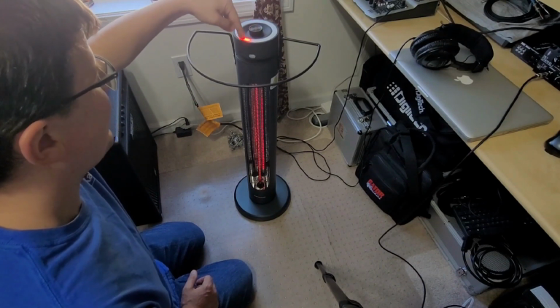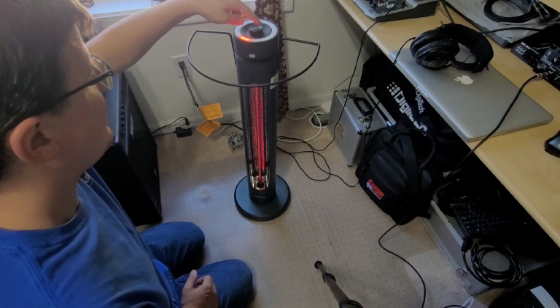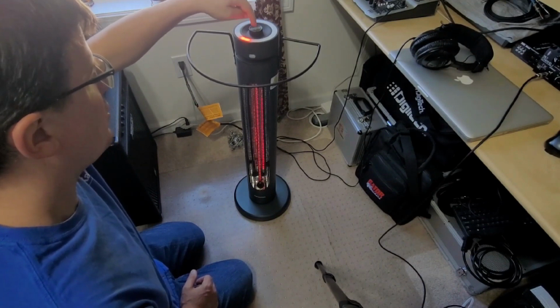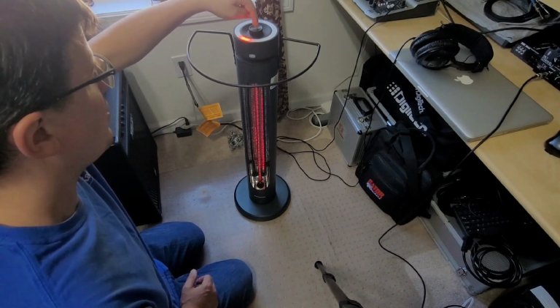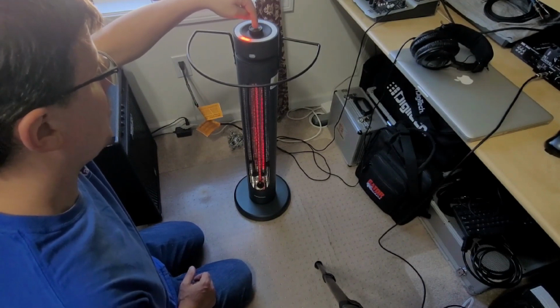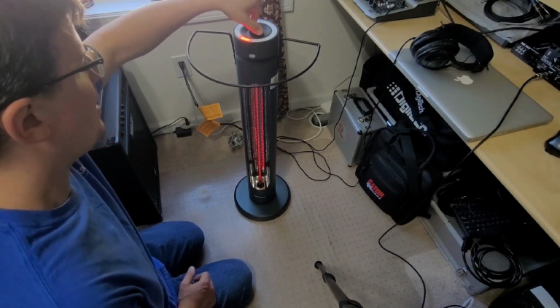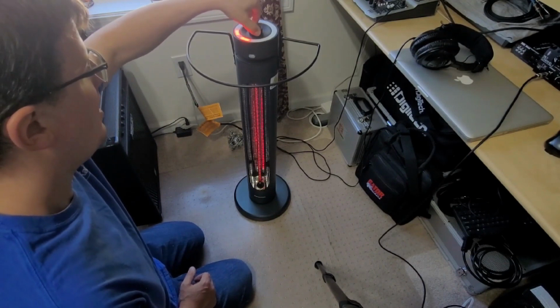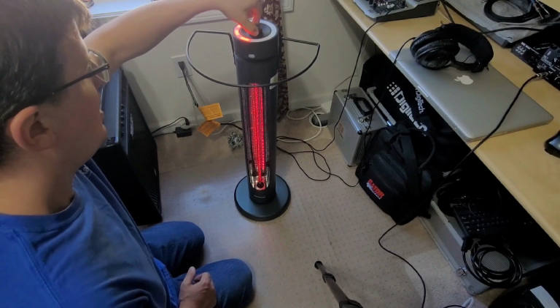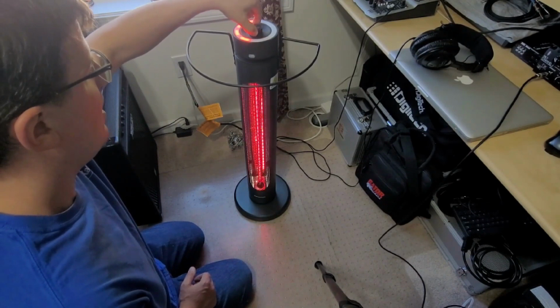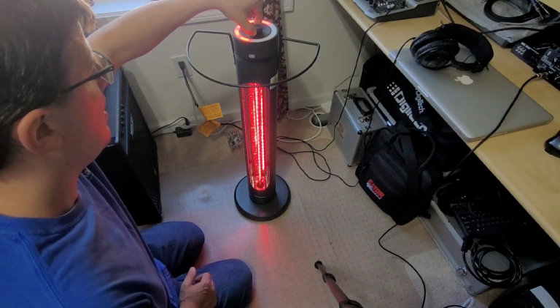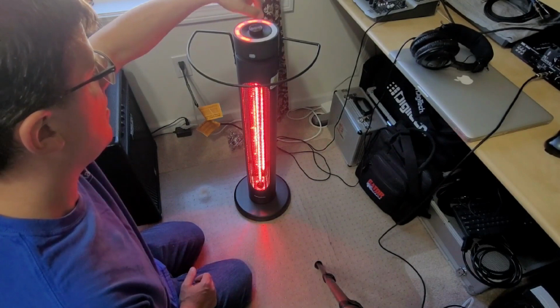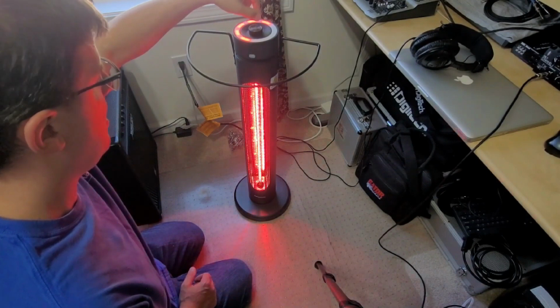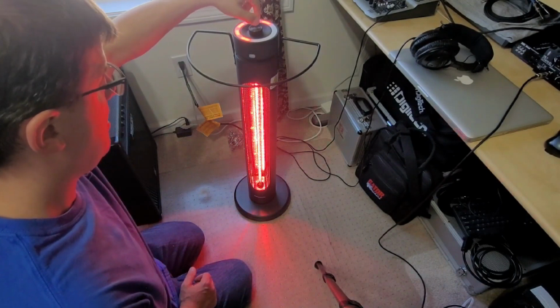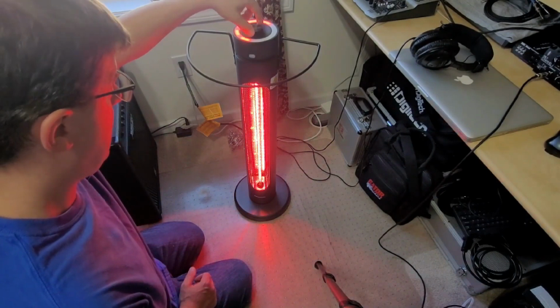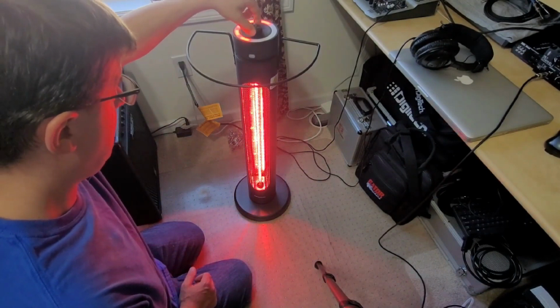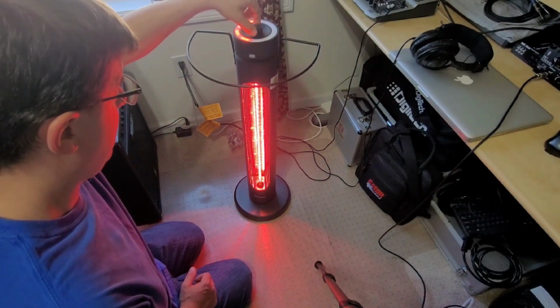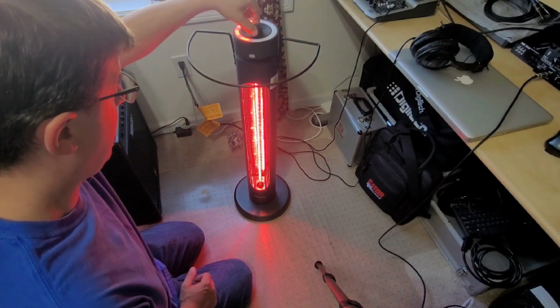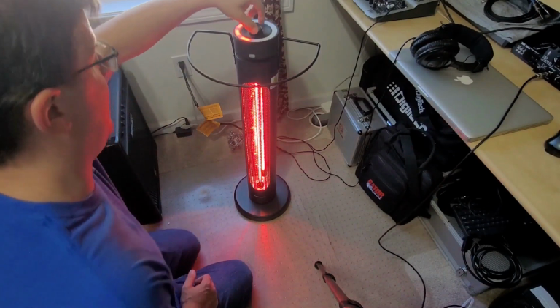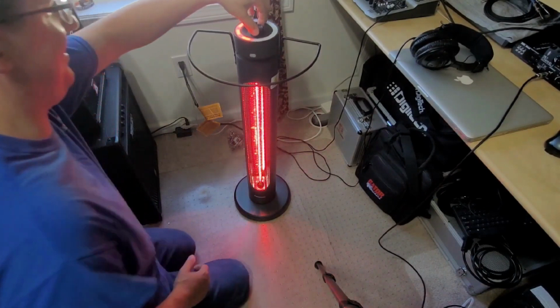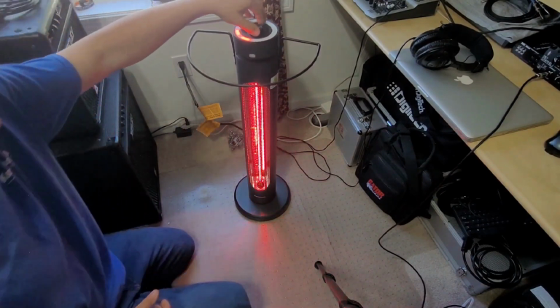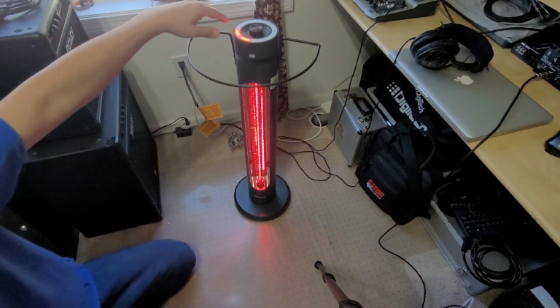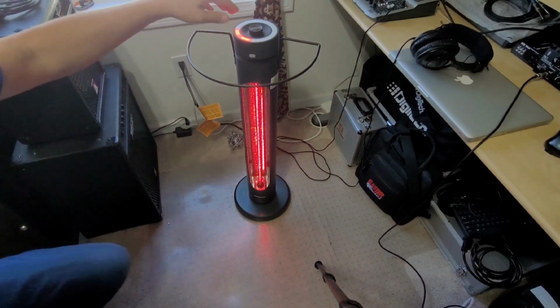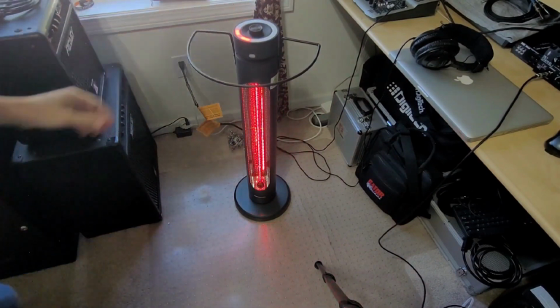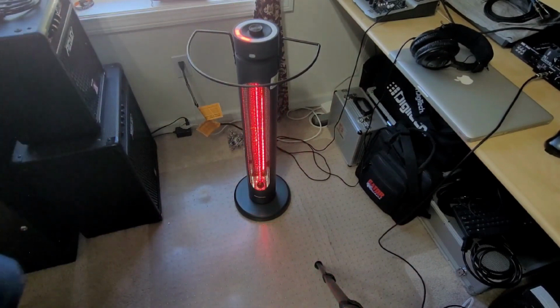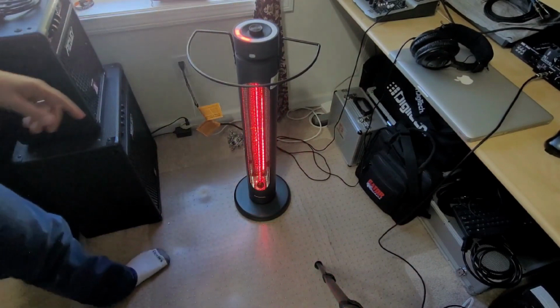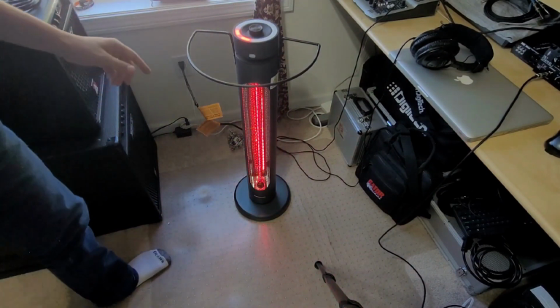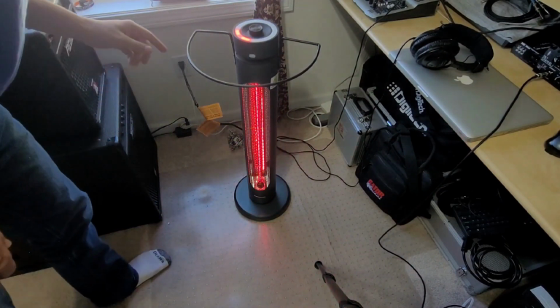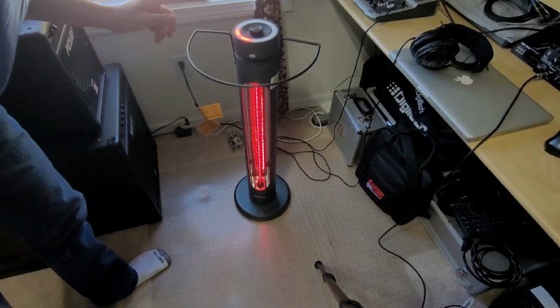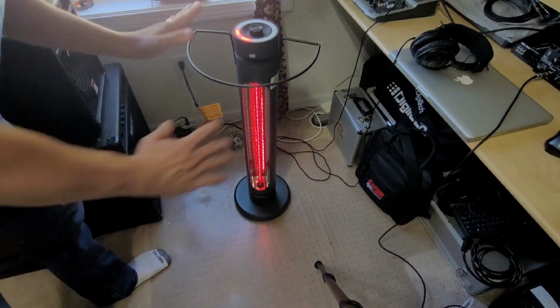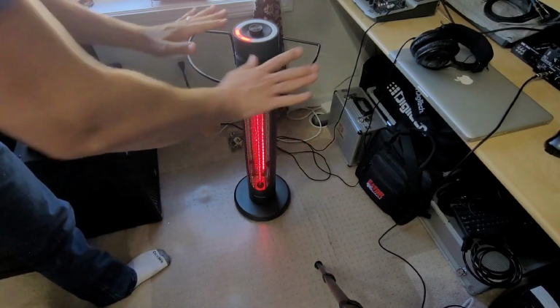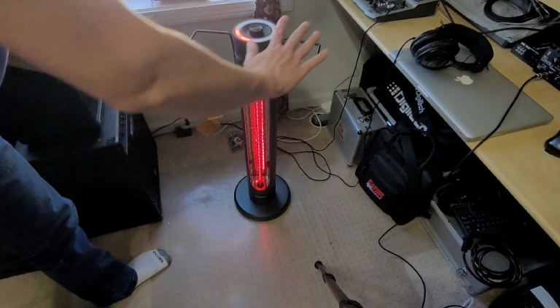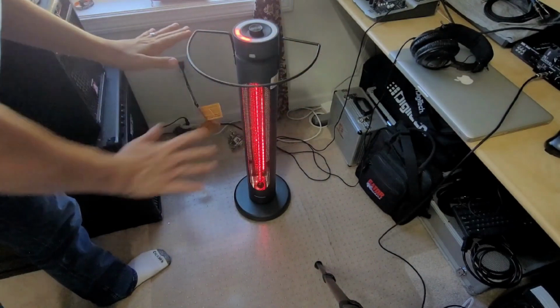Going back to the heat setting just using this rotary knob — that is very hot and it should be. Now this also has an oscillation feature.